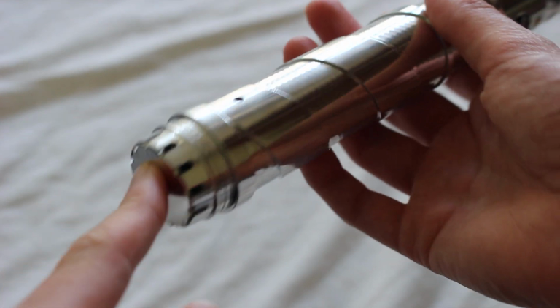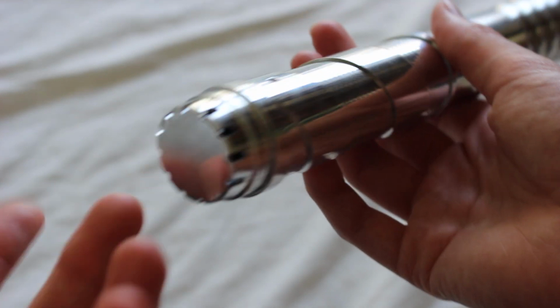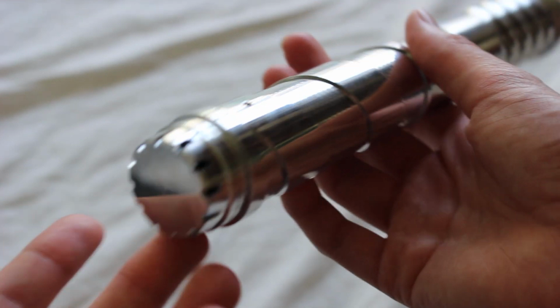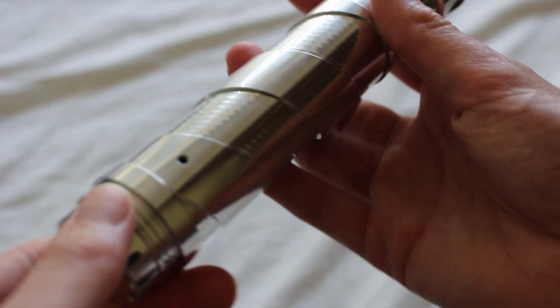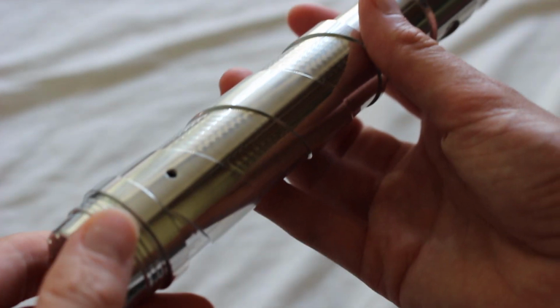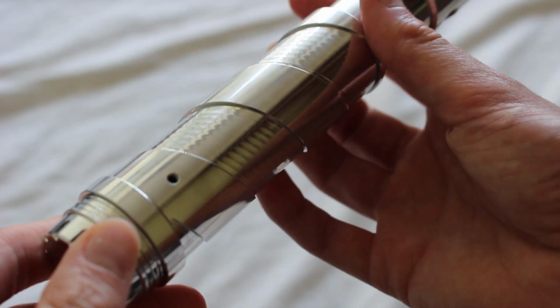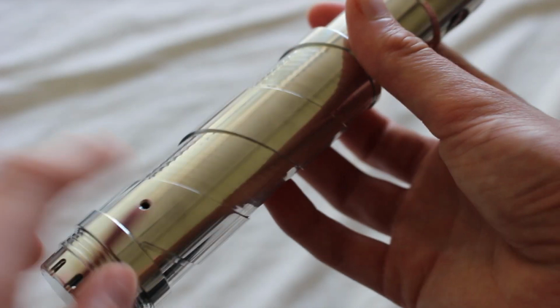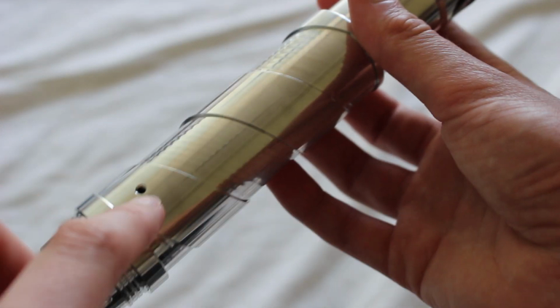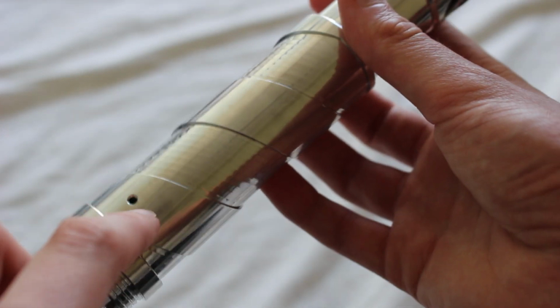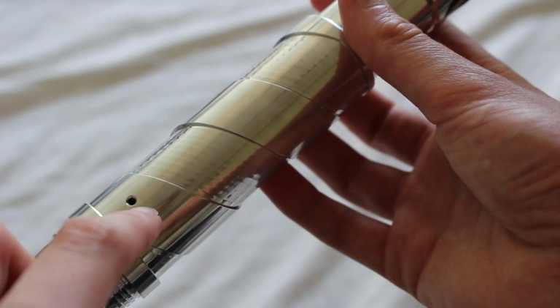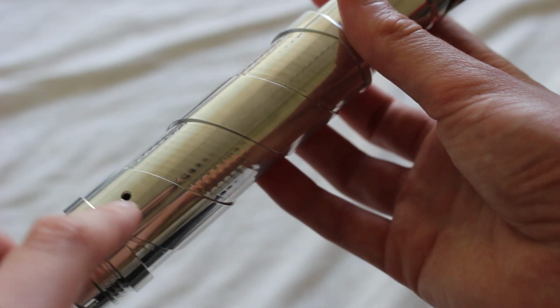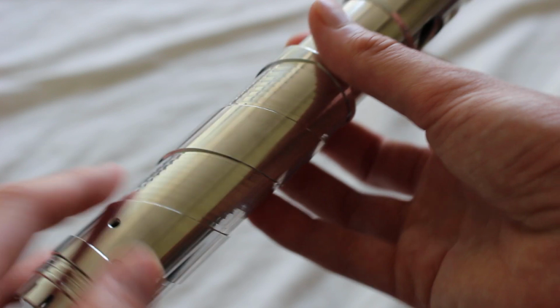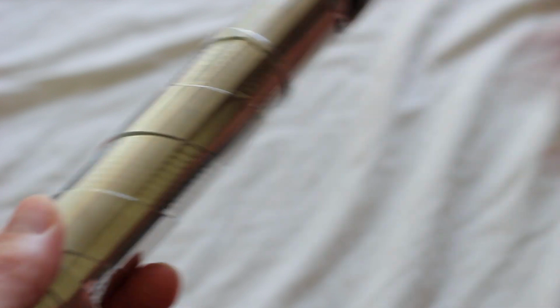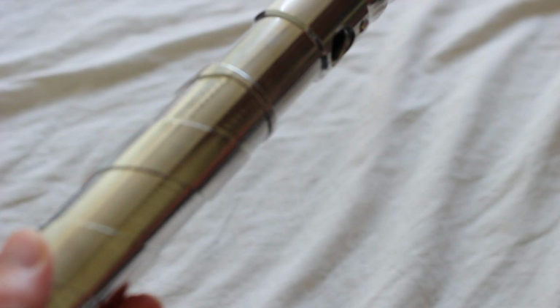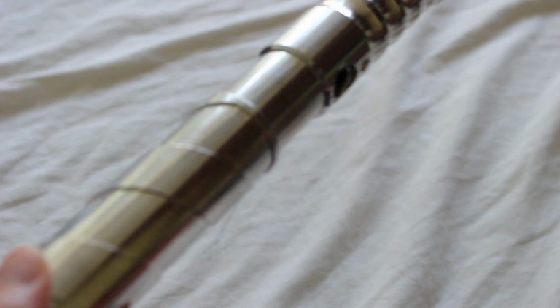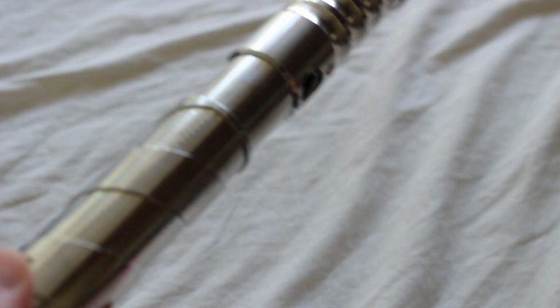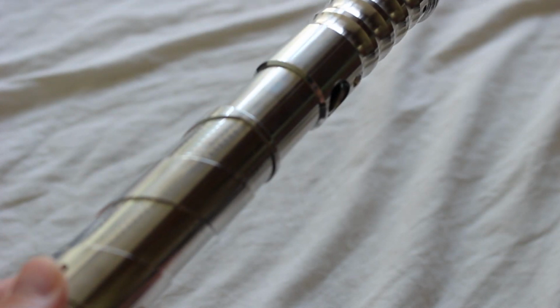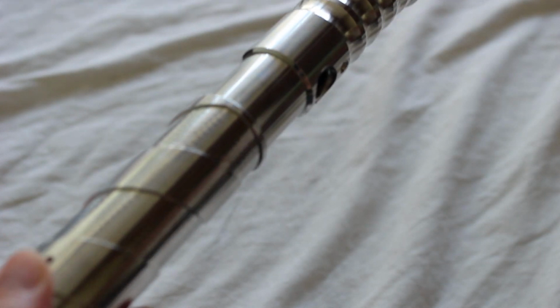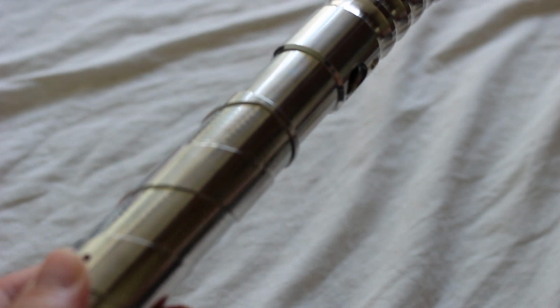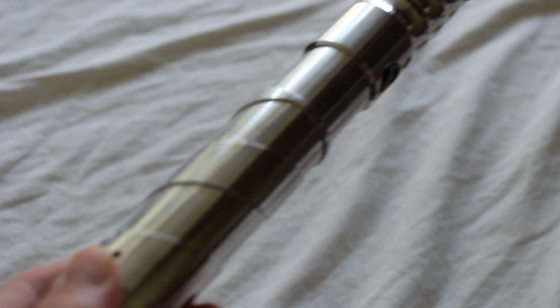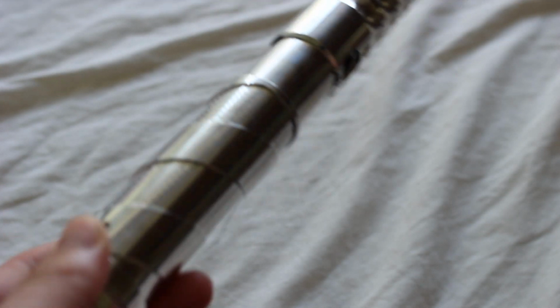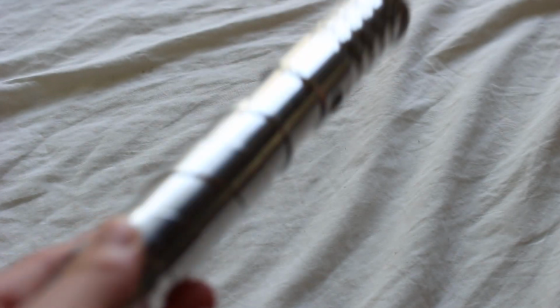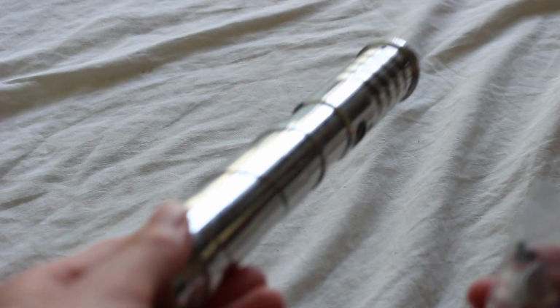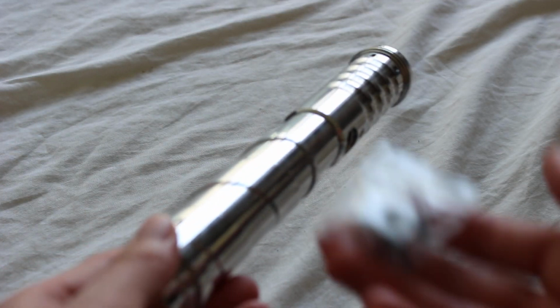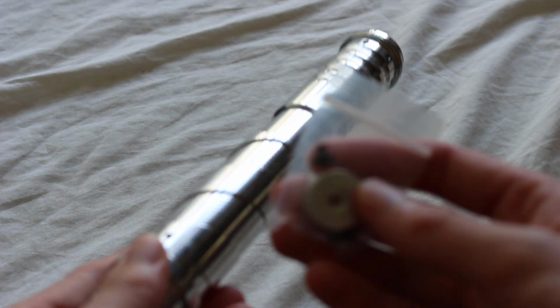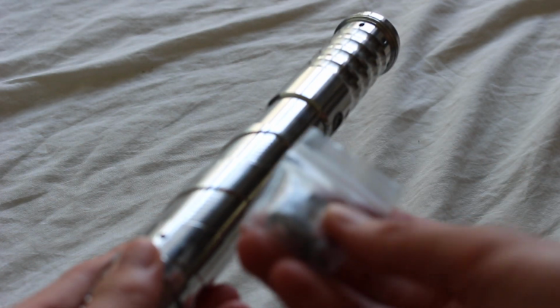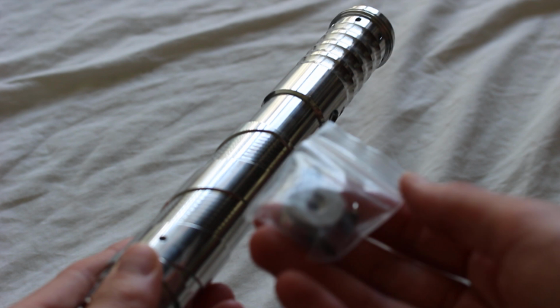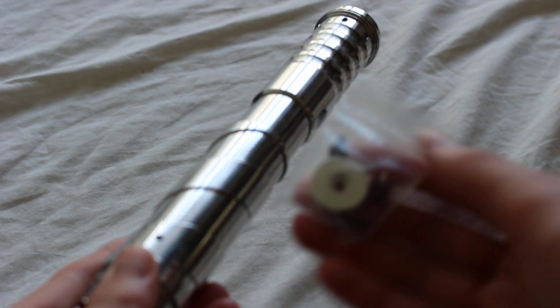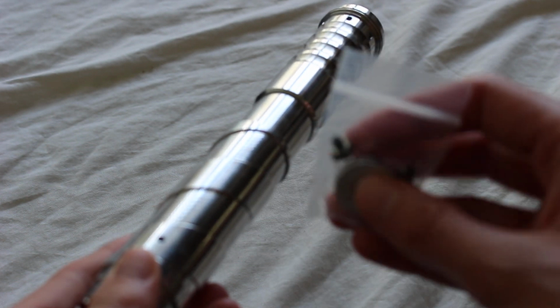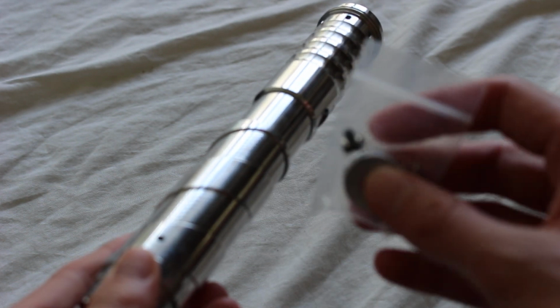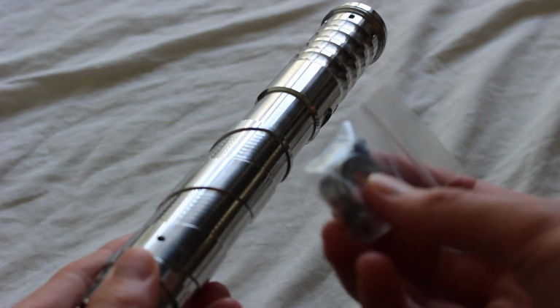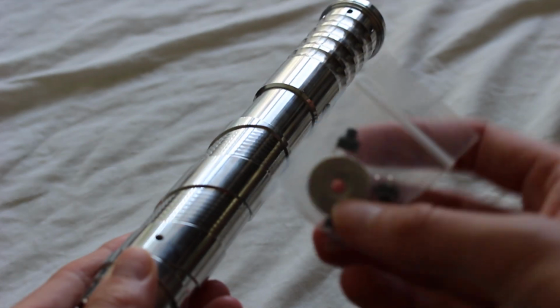It is a vented pommel, and here's a screw hole for the cover check wheel. That hardware is included with the hilt, at least if you get it from Solos Hold.